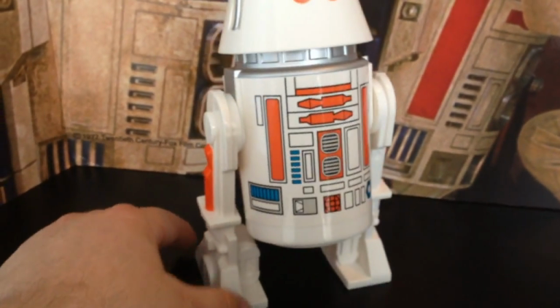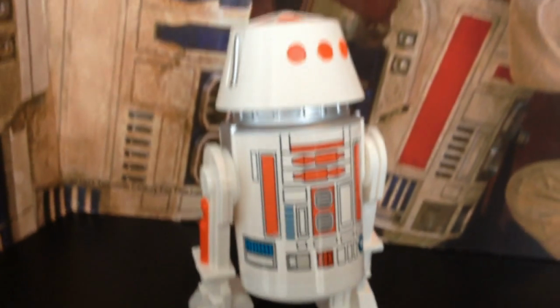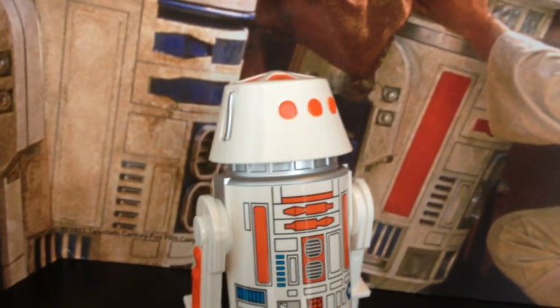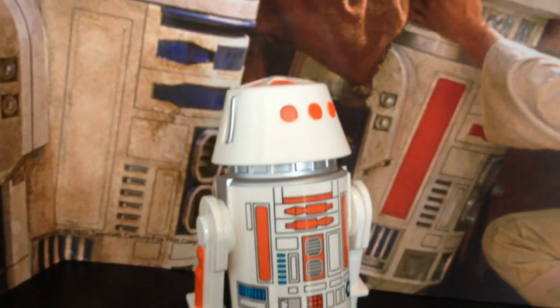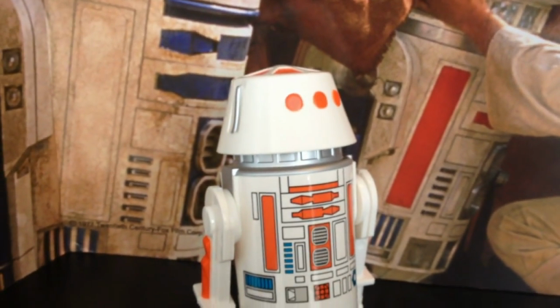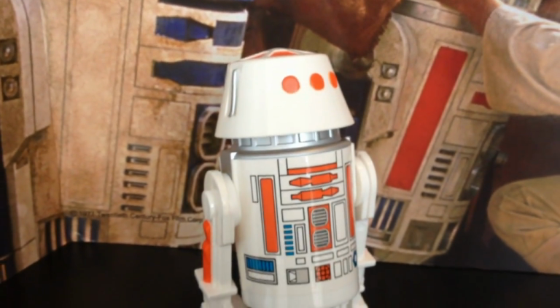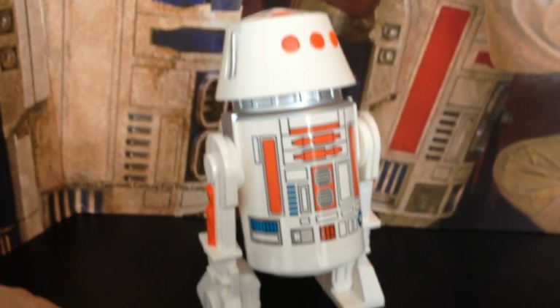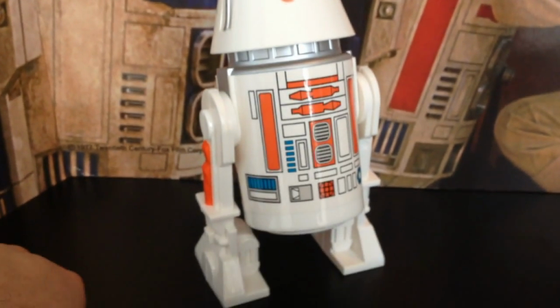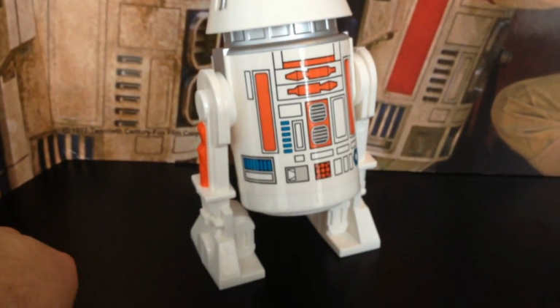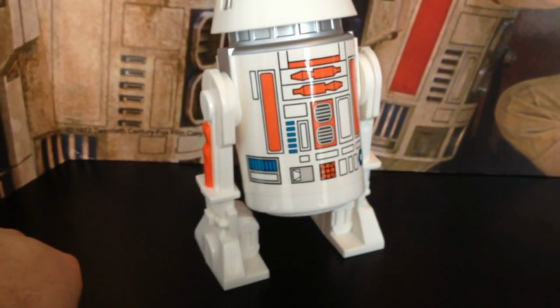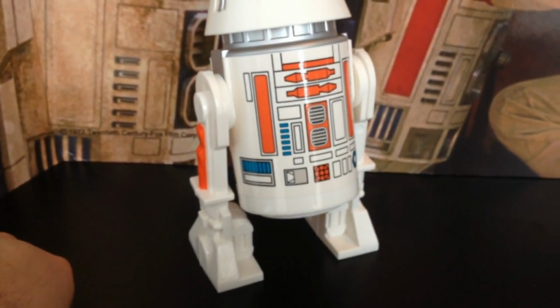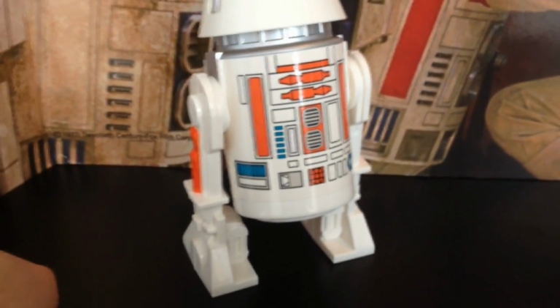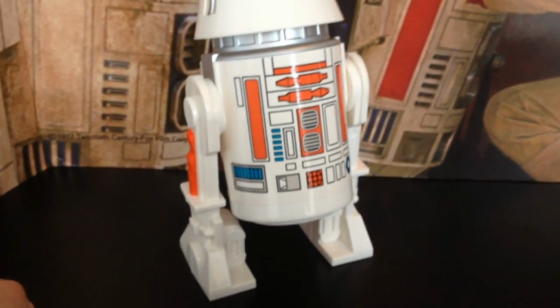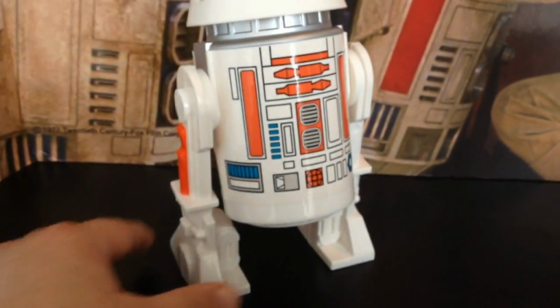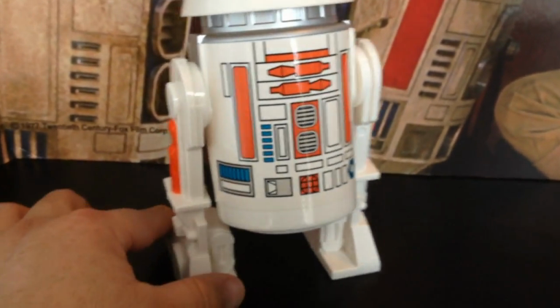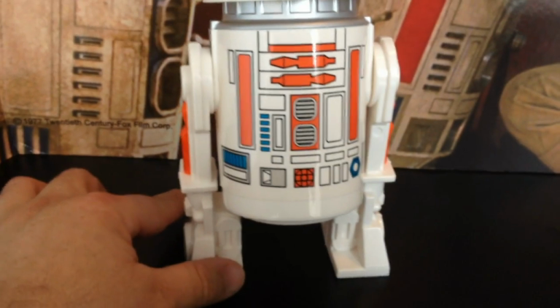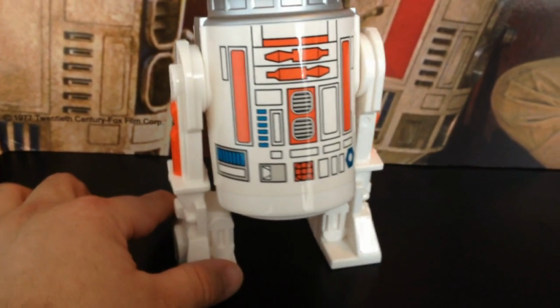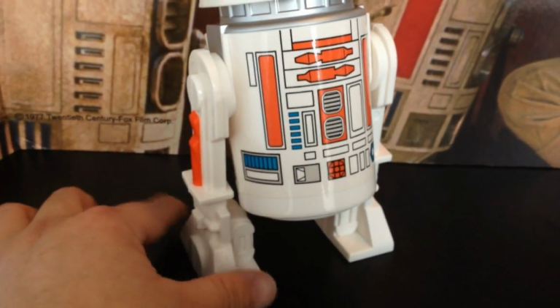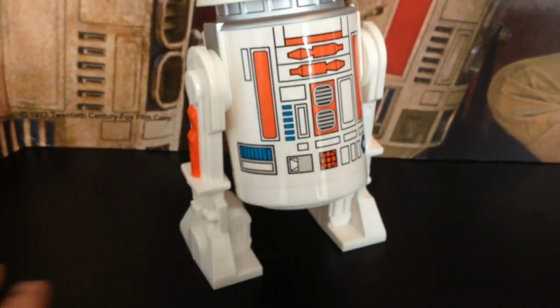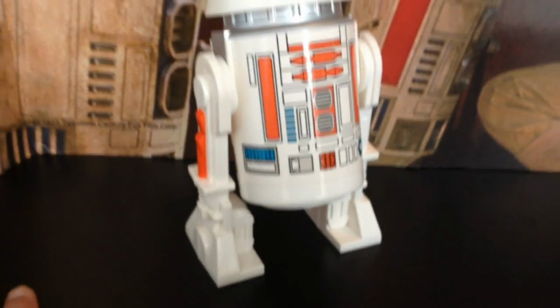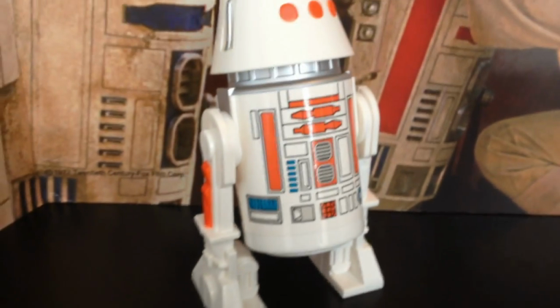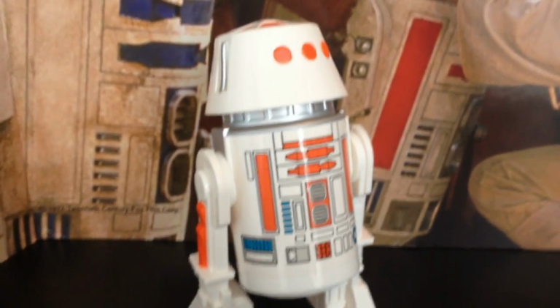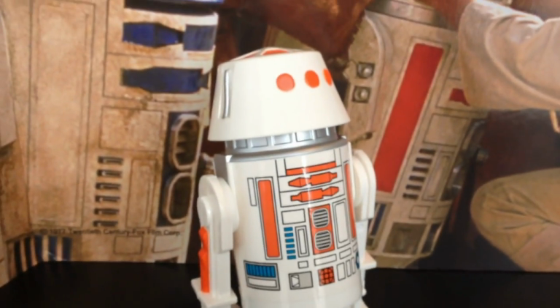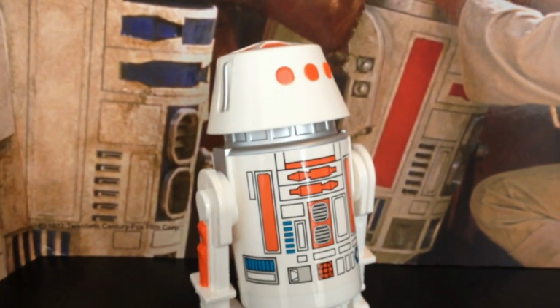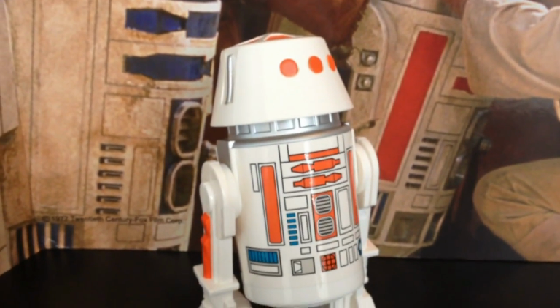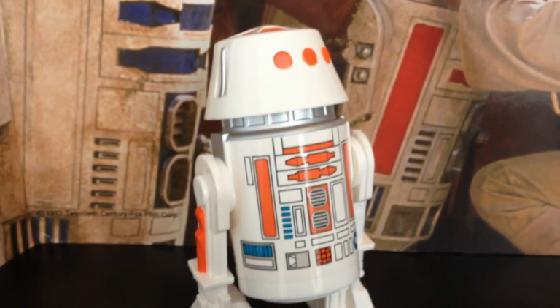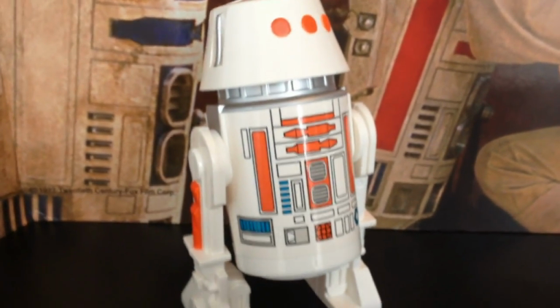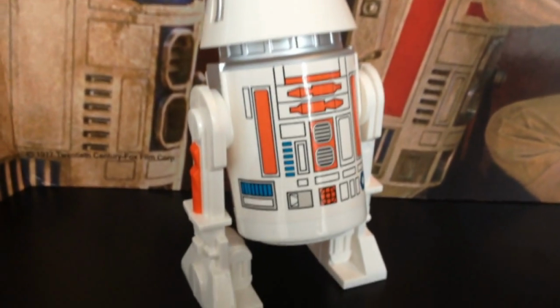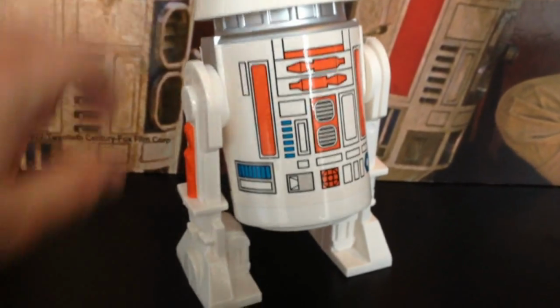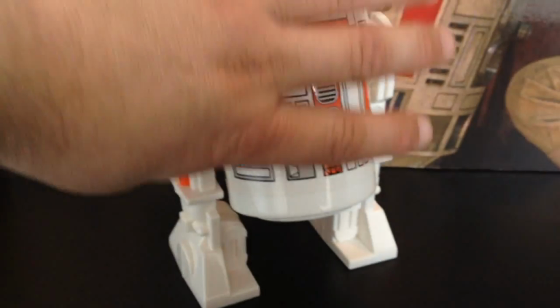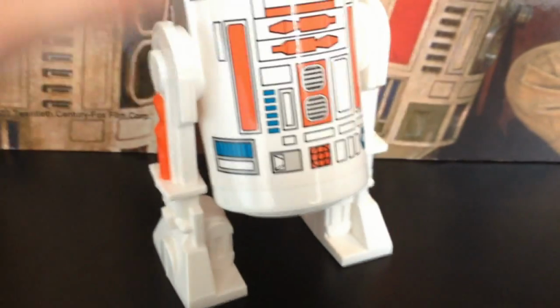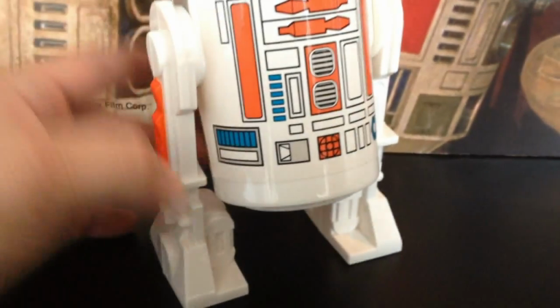So if you want to grab this, it's actually a great deal at $199.99. You get all three of them, which is — if you've missed these in the previous single card release or you're a loose collector or you just like this particular packaging — it's a great way to get all three of them for $200, which is not bad at all.